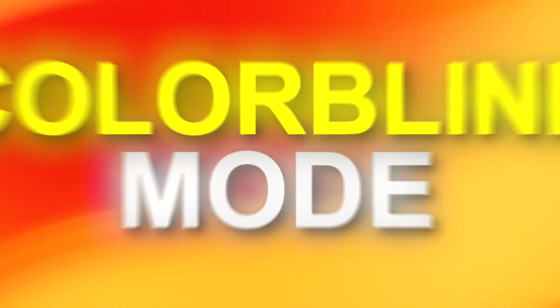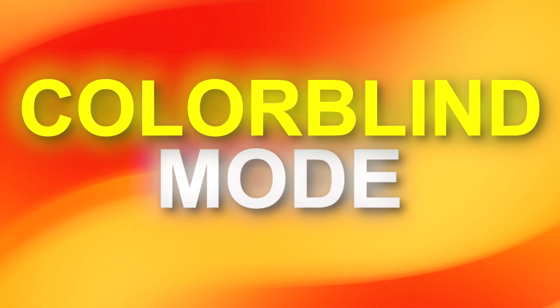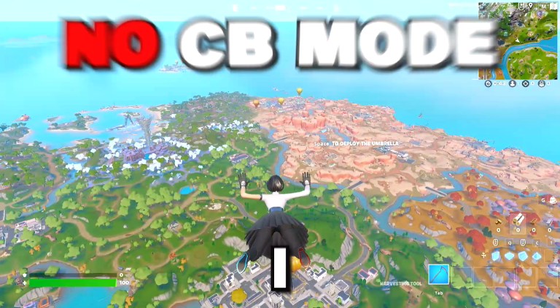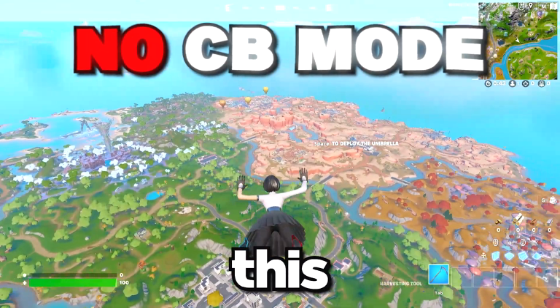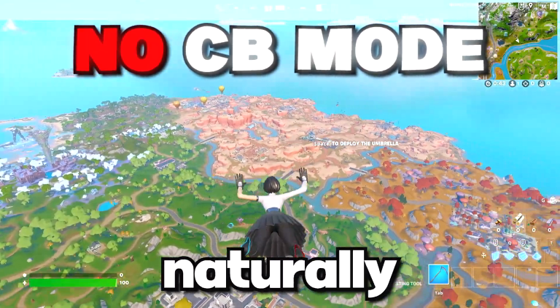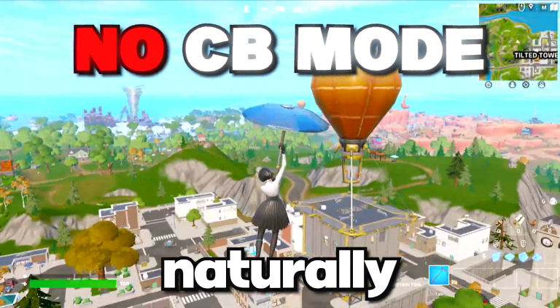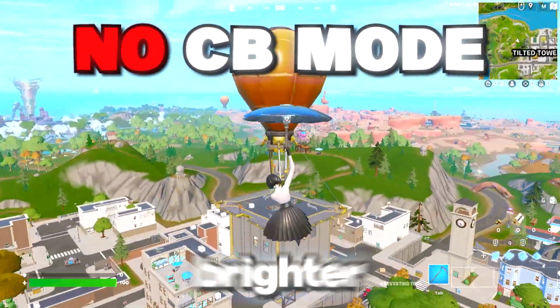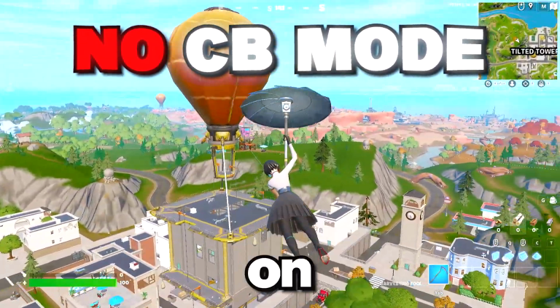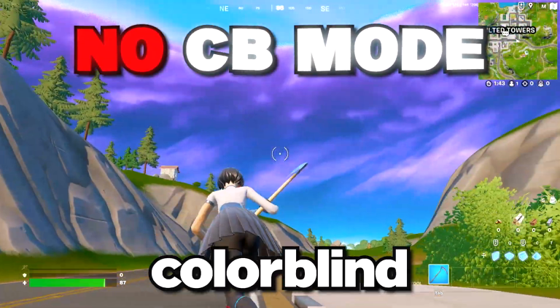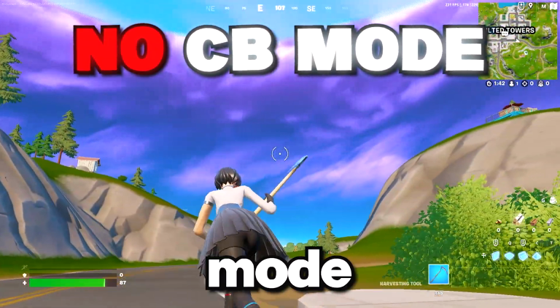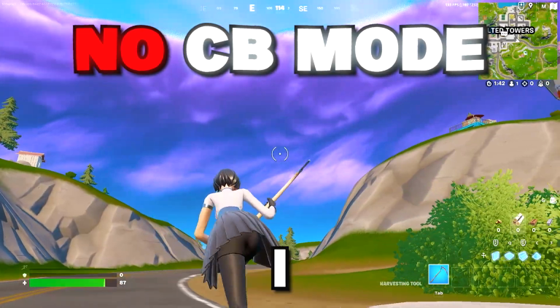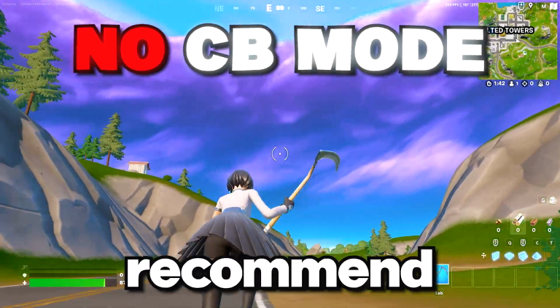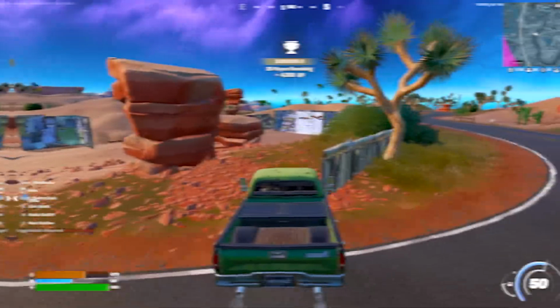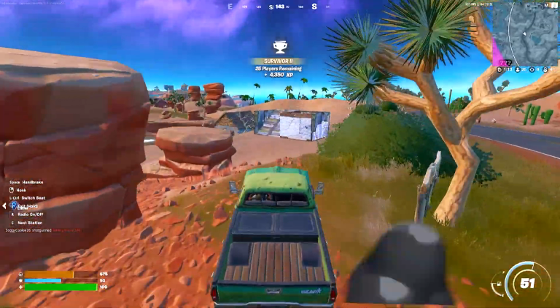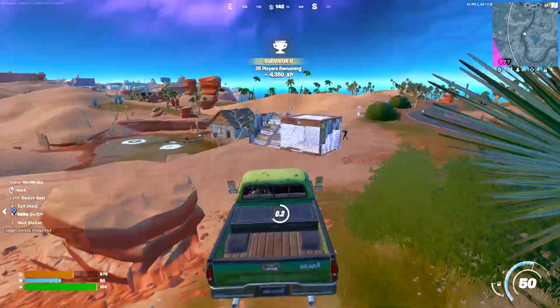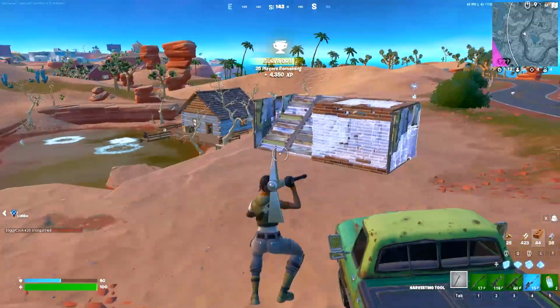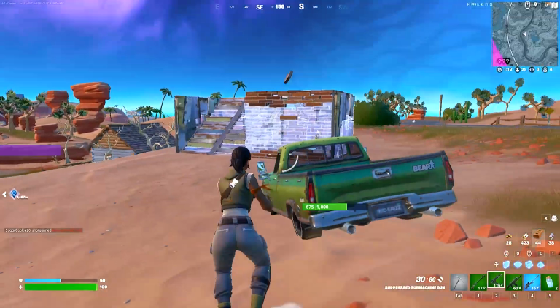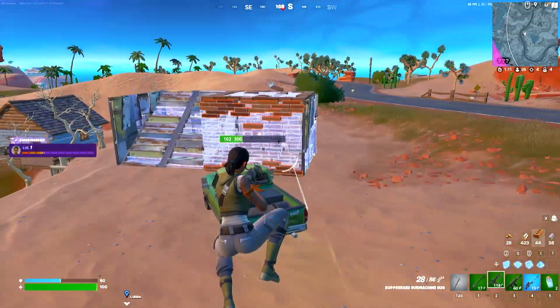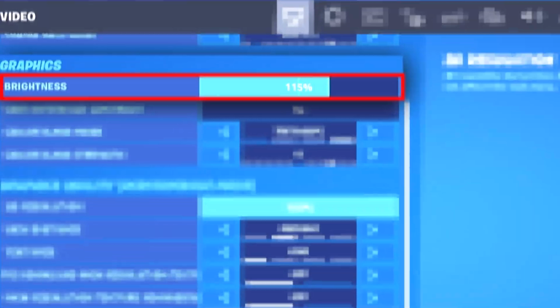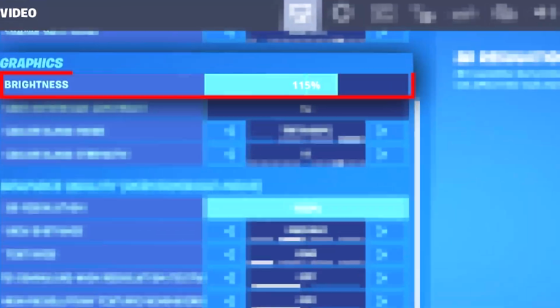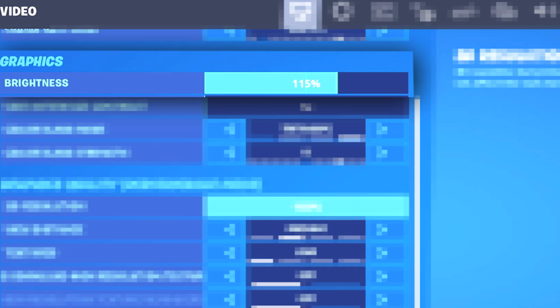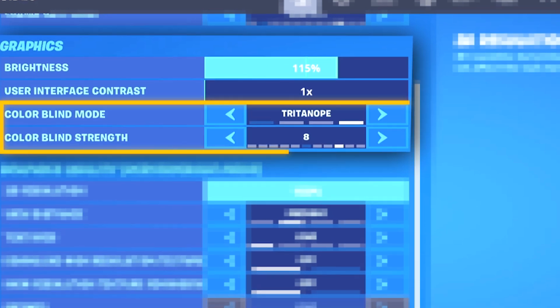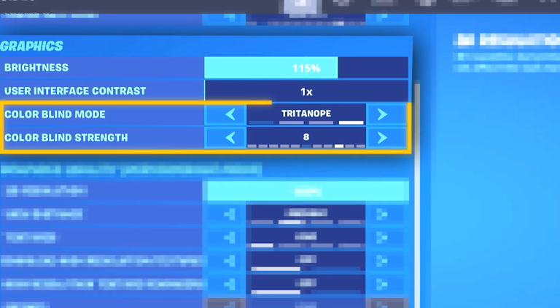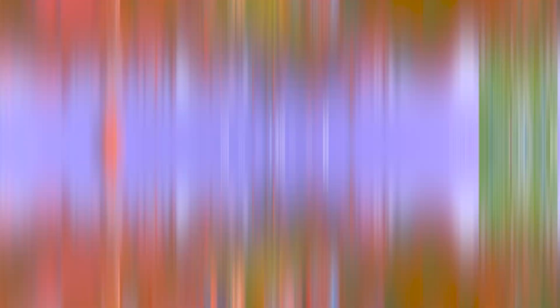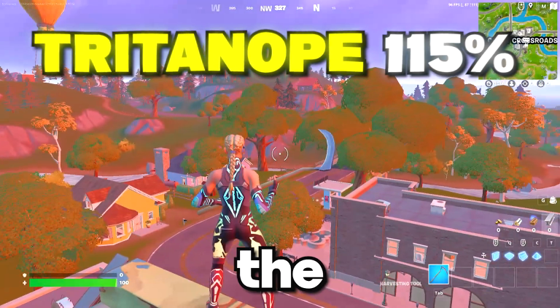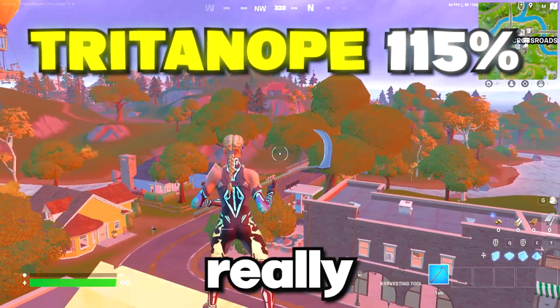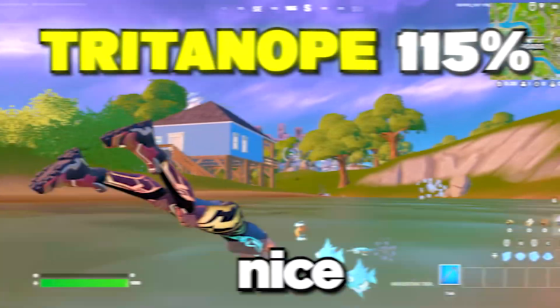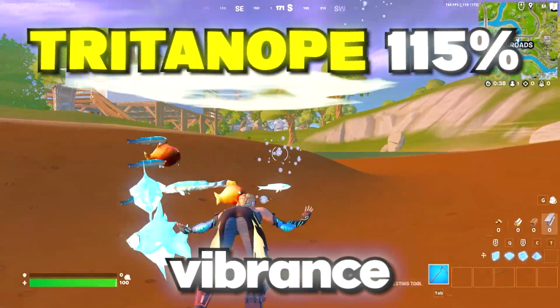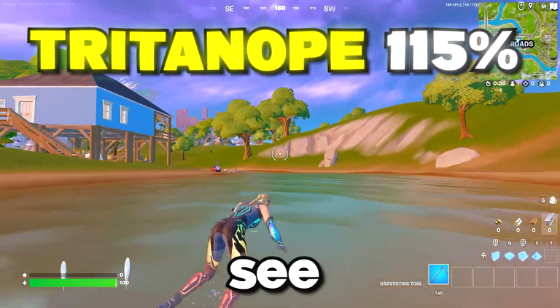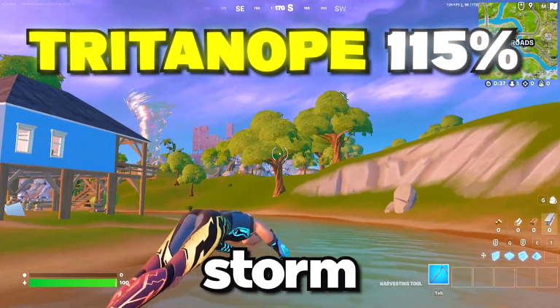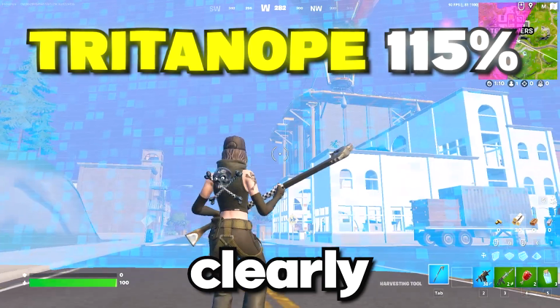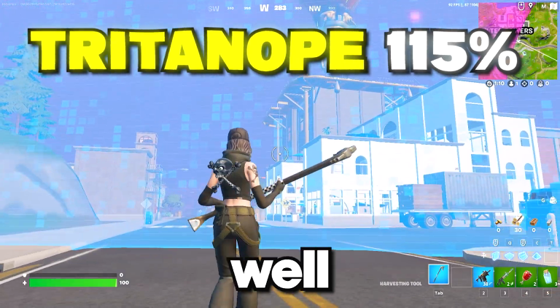Now for colorblind mode, I find this season naturally a bit brighter on no colorblind mode, but I do recommend bumping your colorblind mode up a bit. On 115 brightness at 8 colorblind strength, it gives the game a really nice vibrance, and you can see in the storm pretty clearly as well.